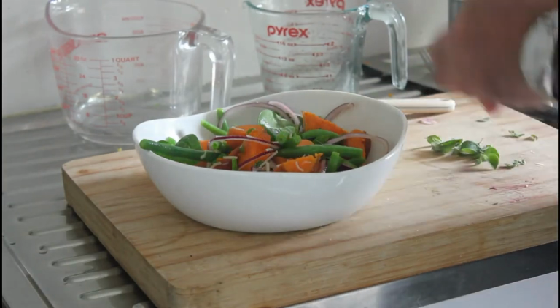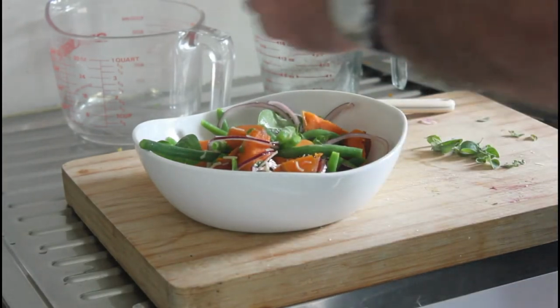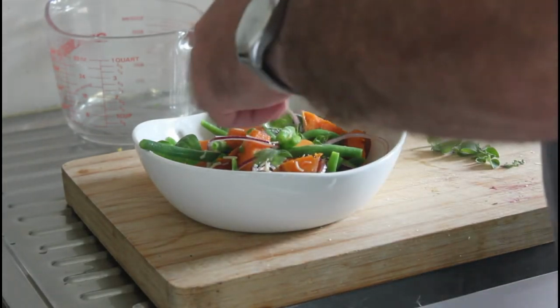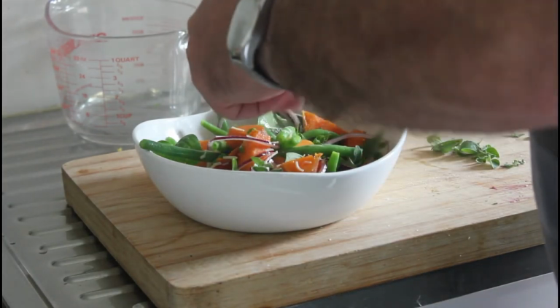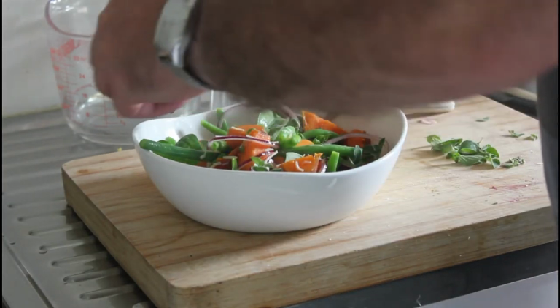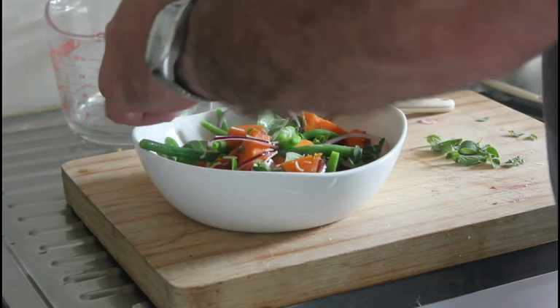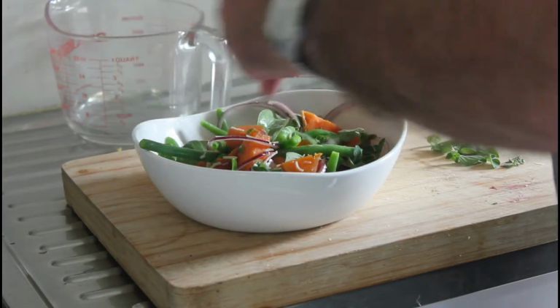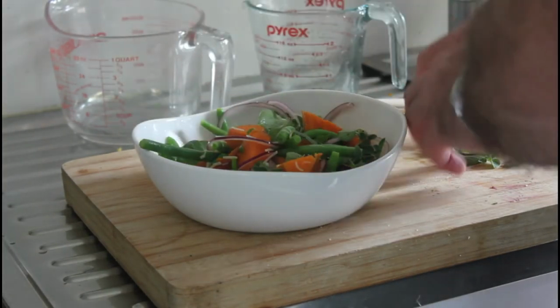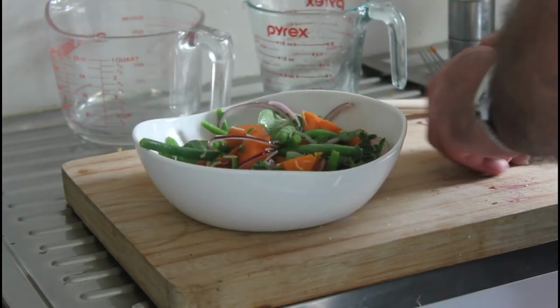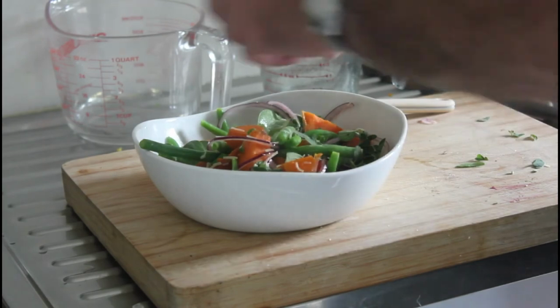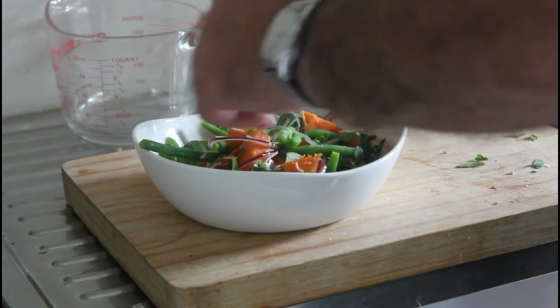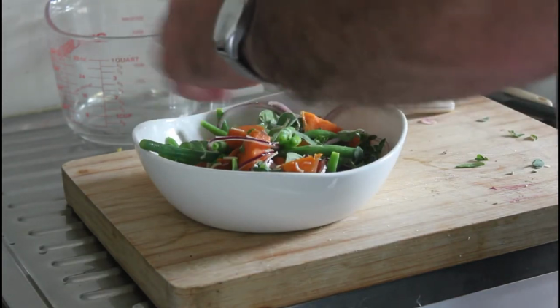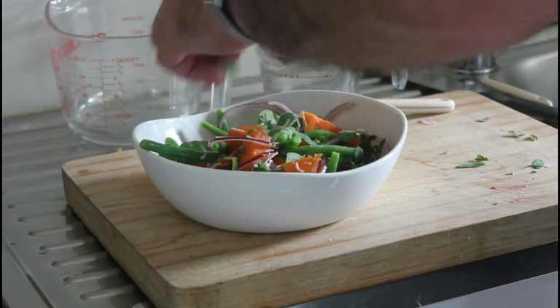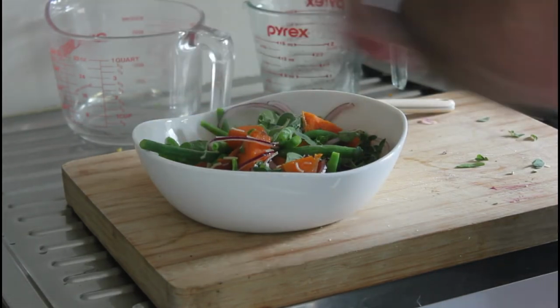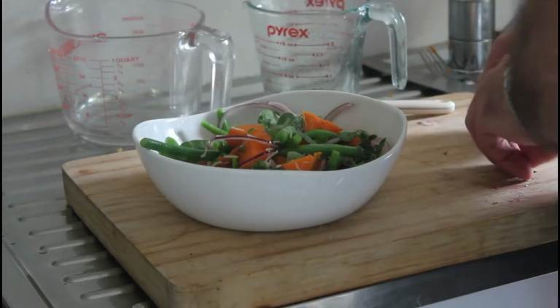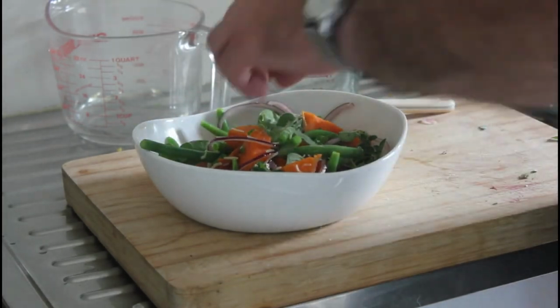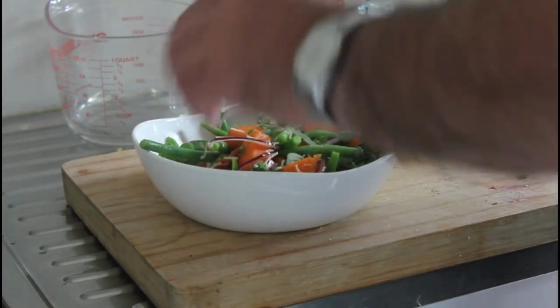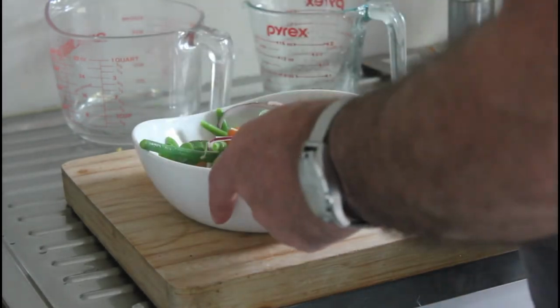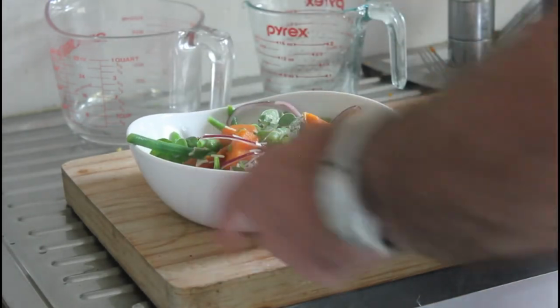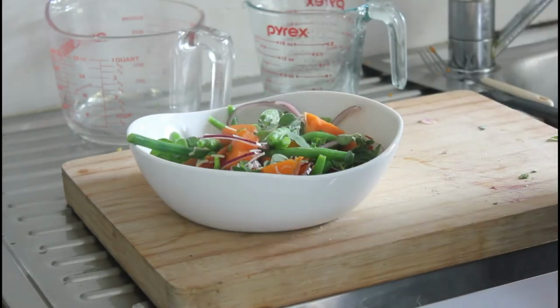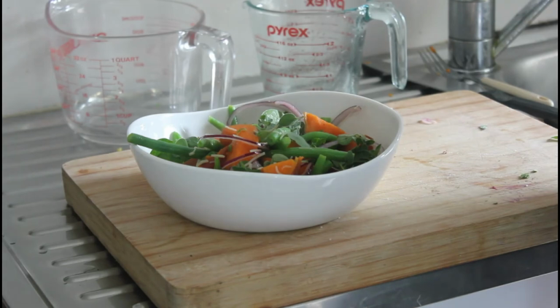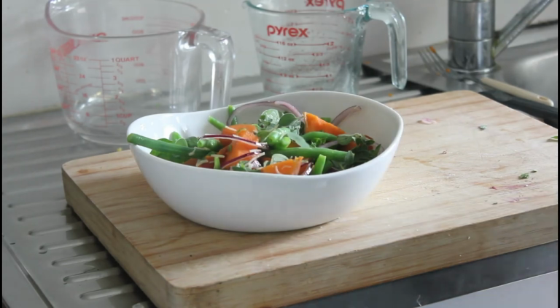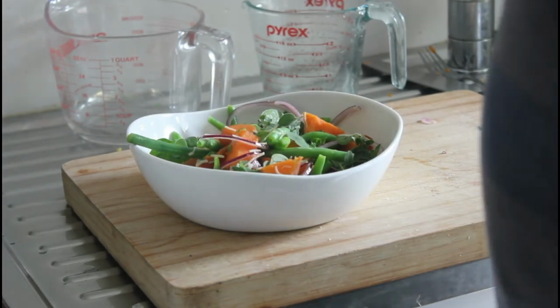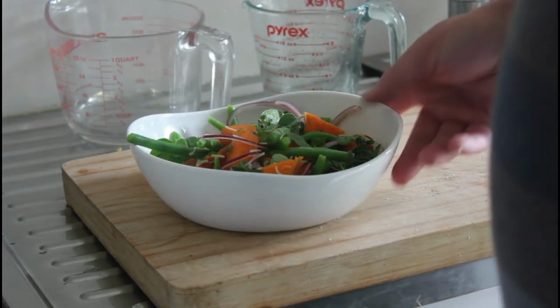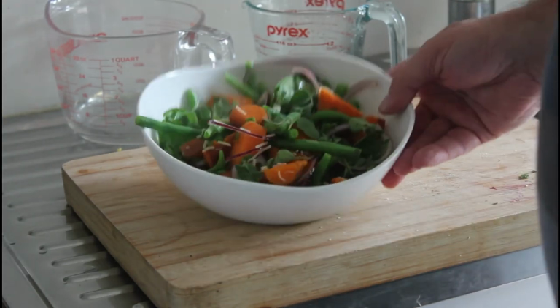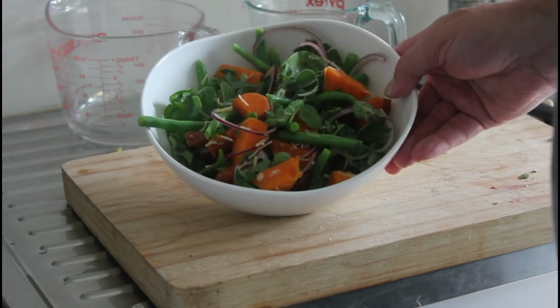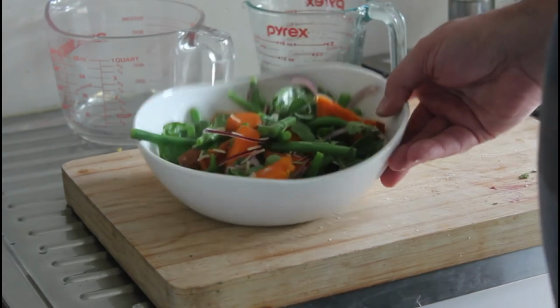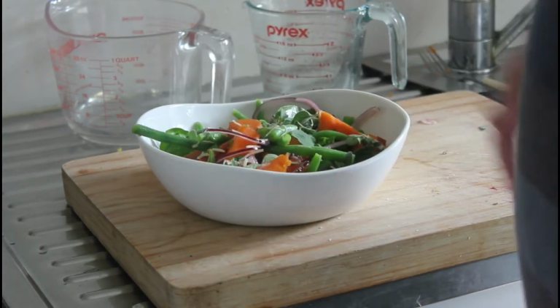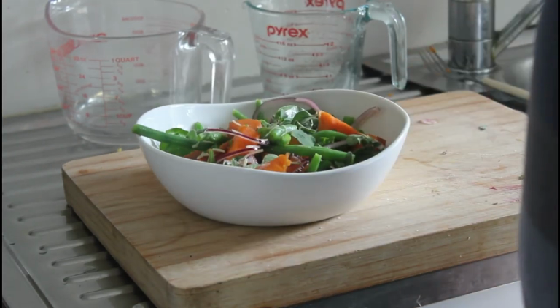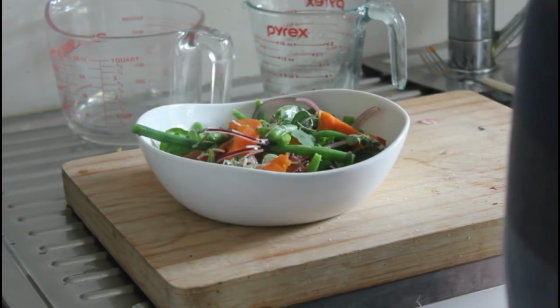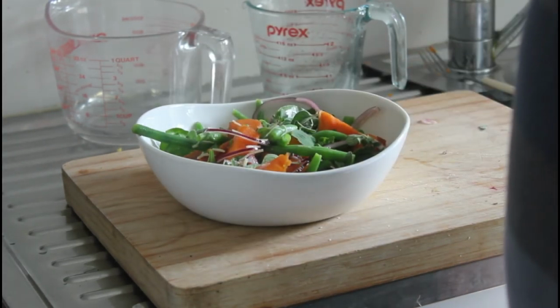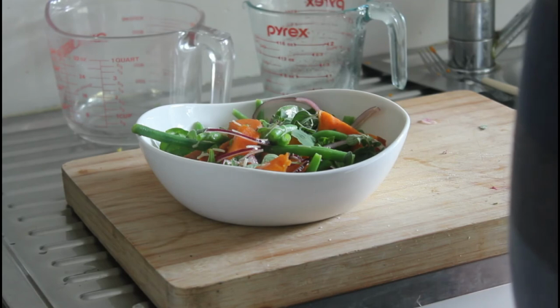I've got some fresh from the kitchen — I could have that all to myself, chef's privilege and all that. And there you have it, it's a really simple kumura salad that can go with anything.